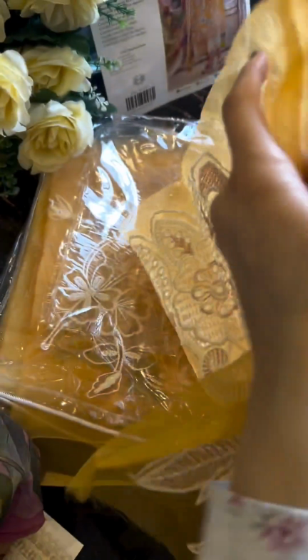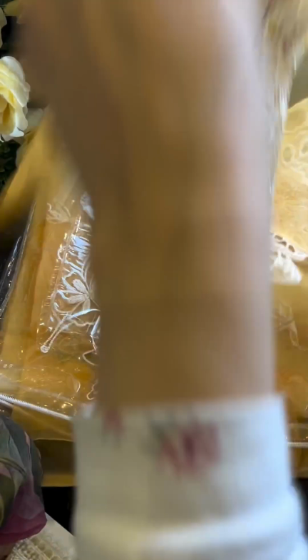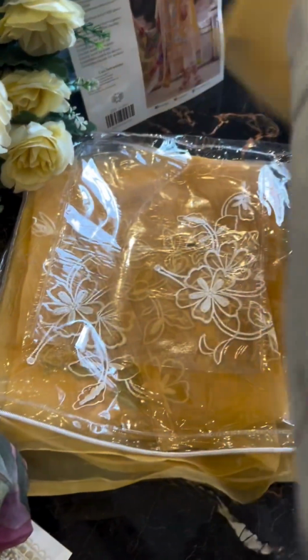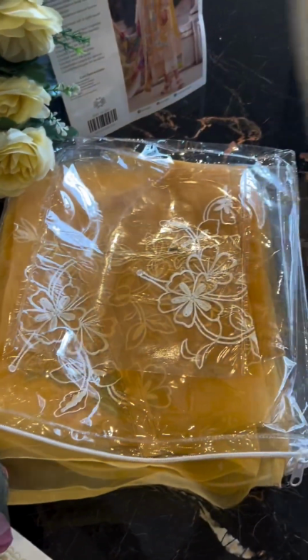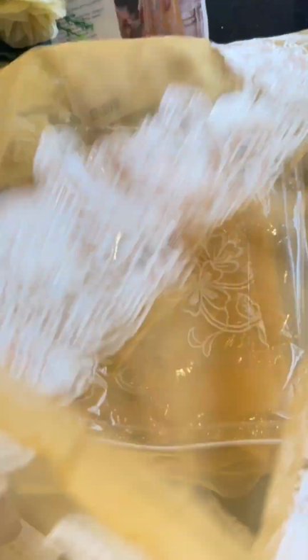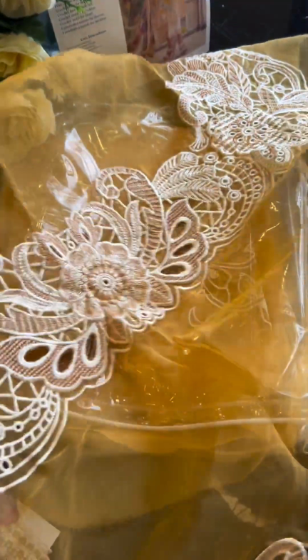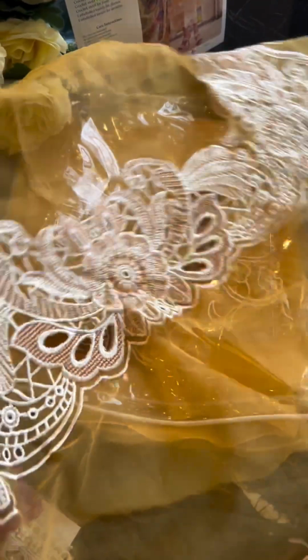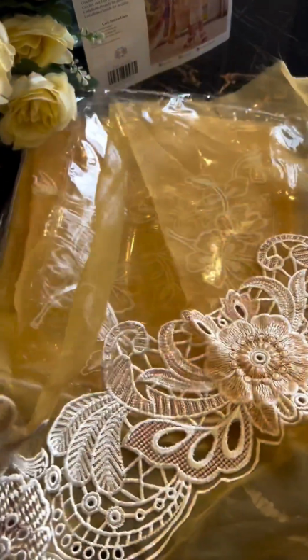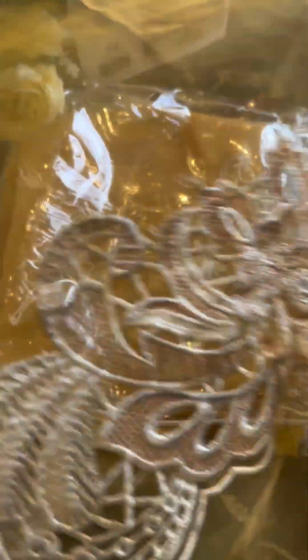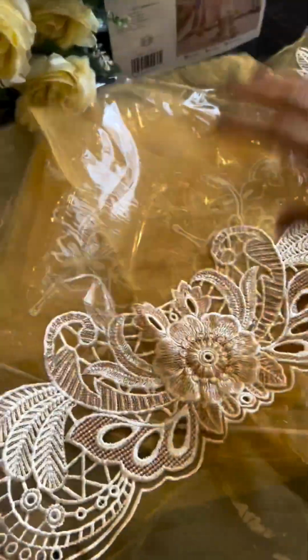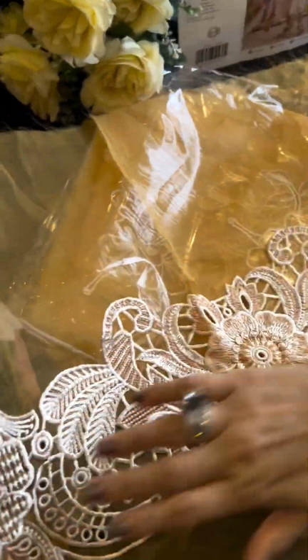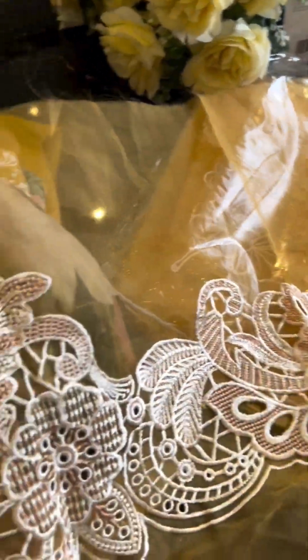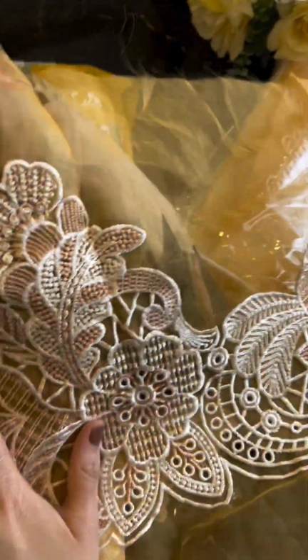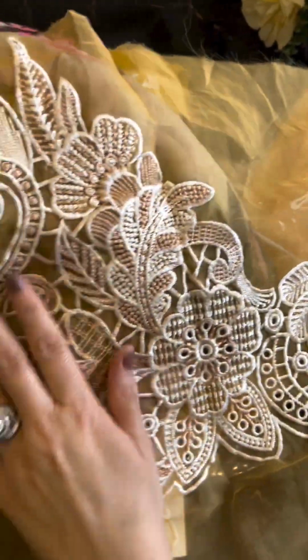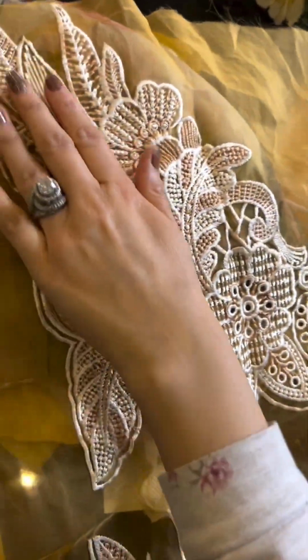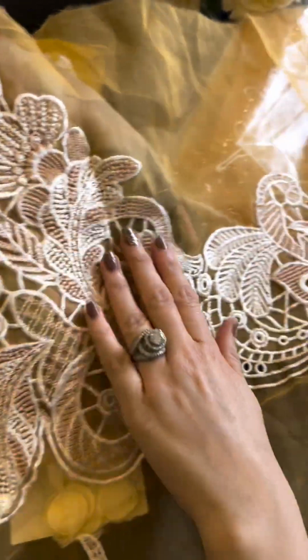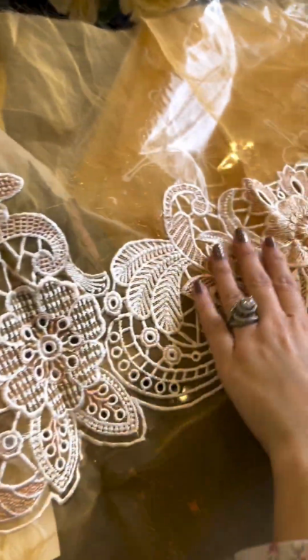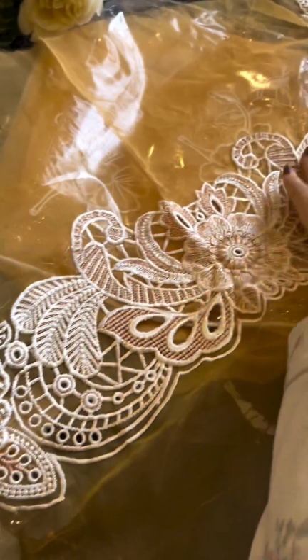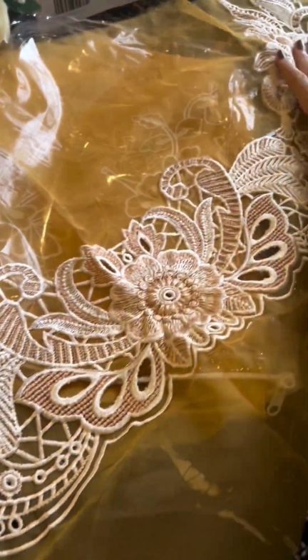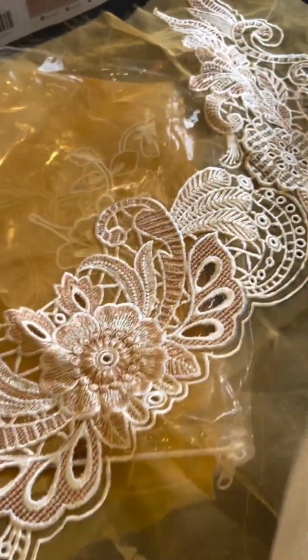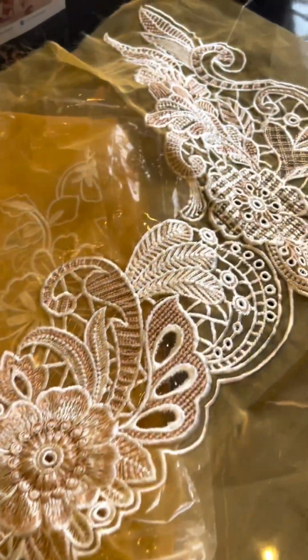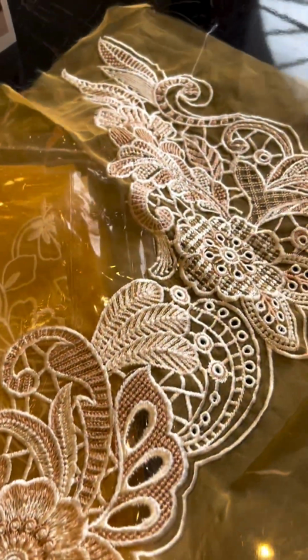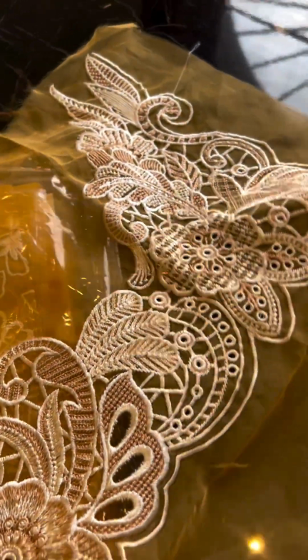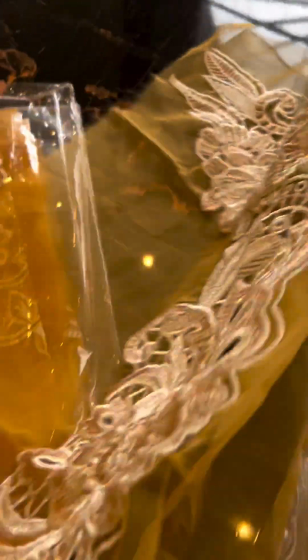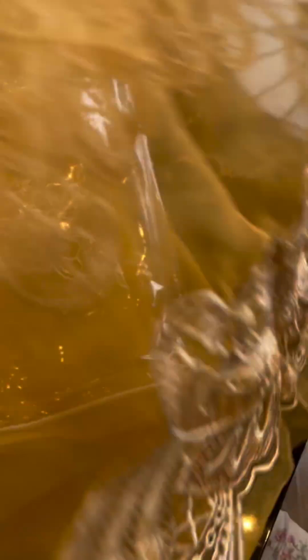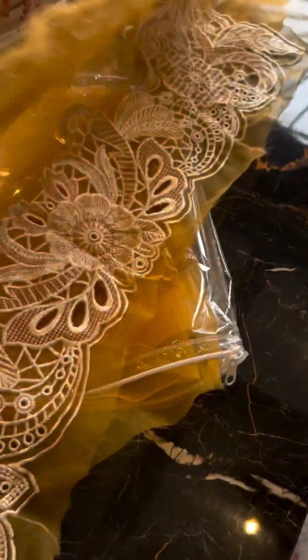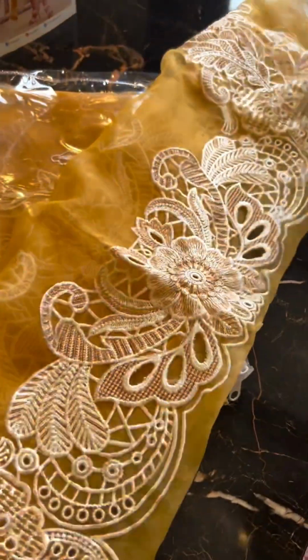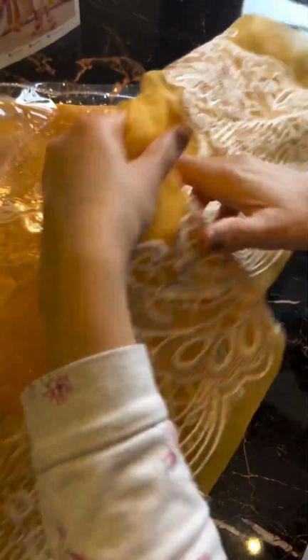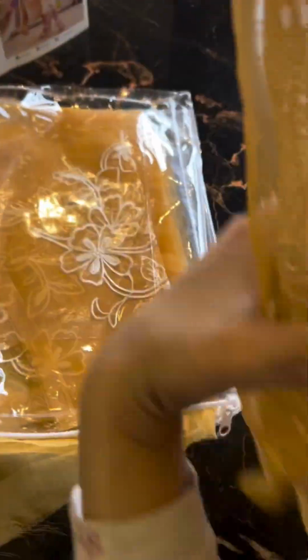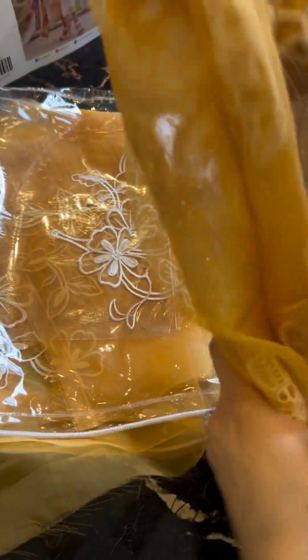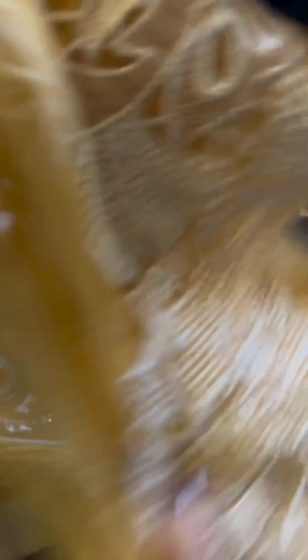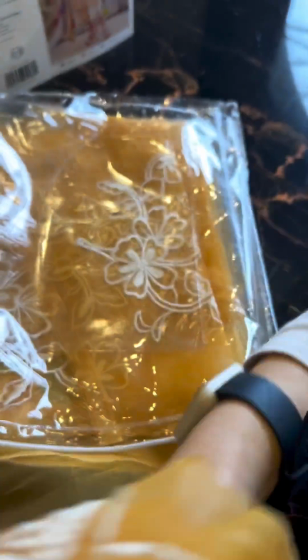Summers are just around the corner, guys — you need to get started with your outfits! This is the kera. What a beautiful embroidered border it has — not just the front, so you have ample enough of it.